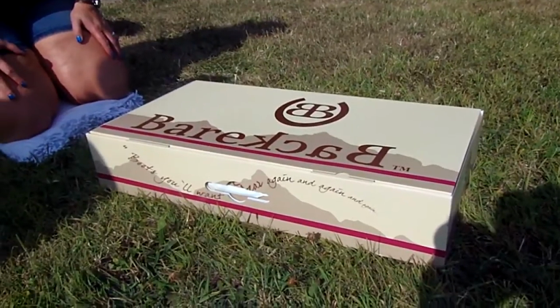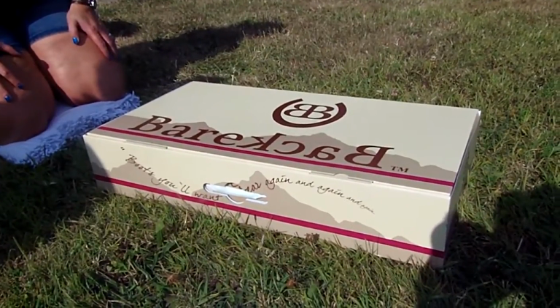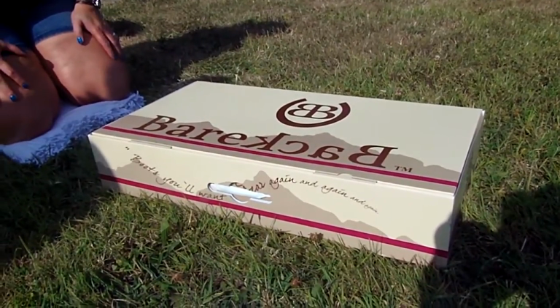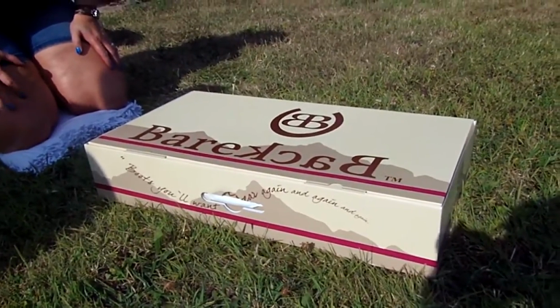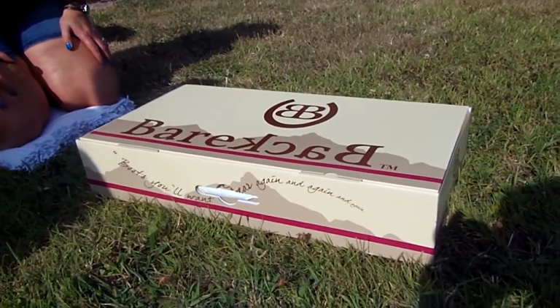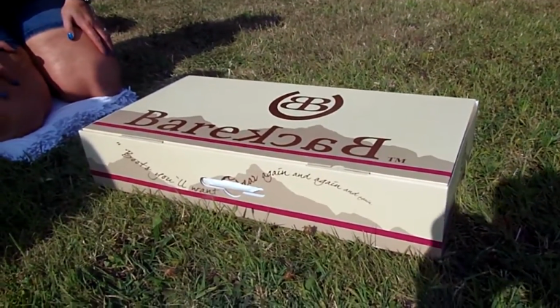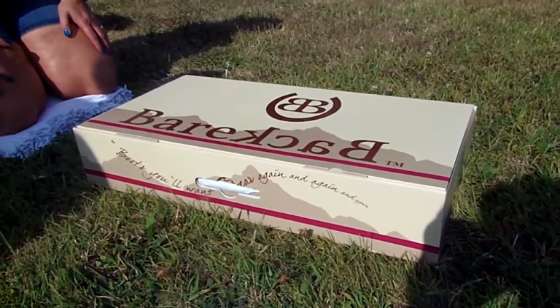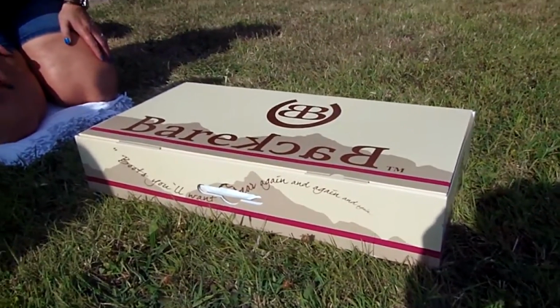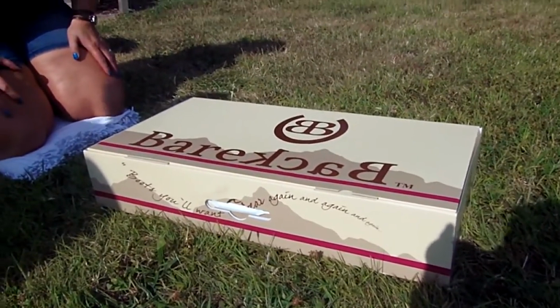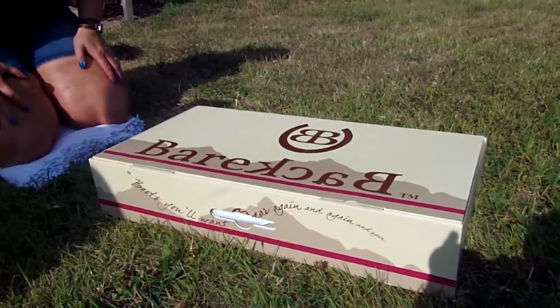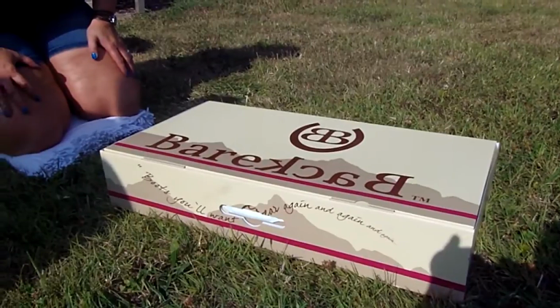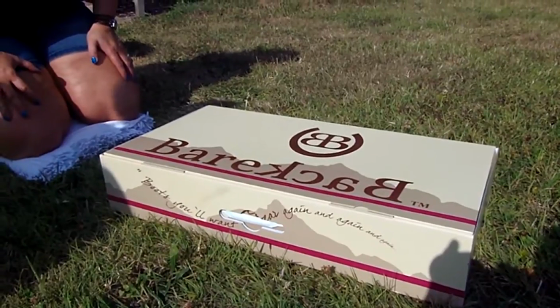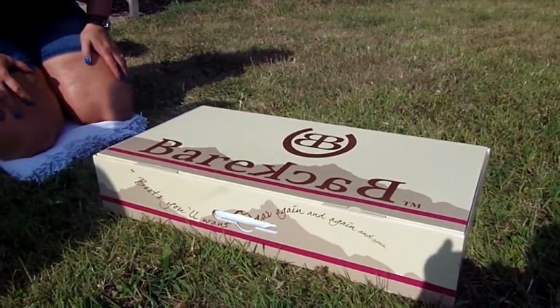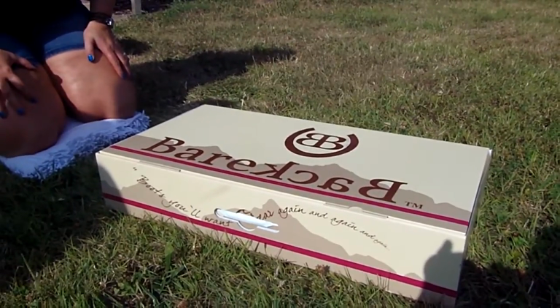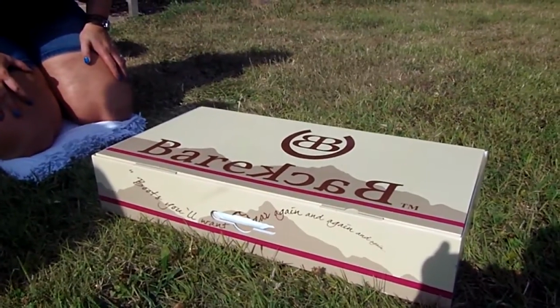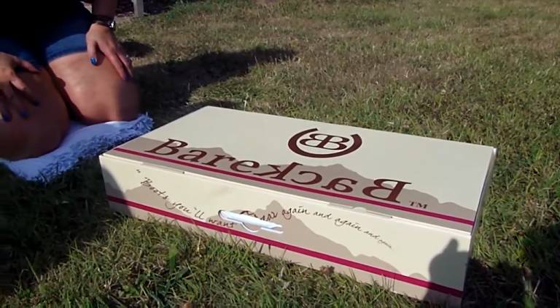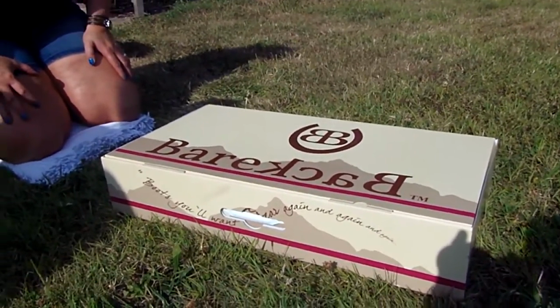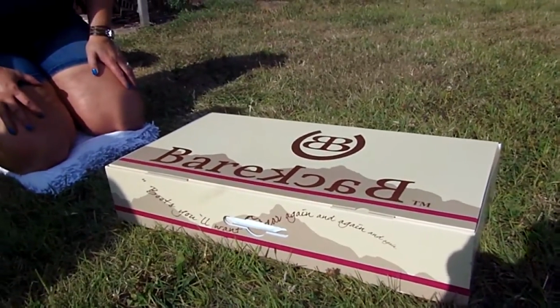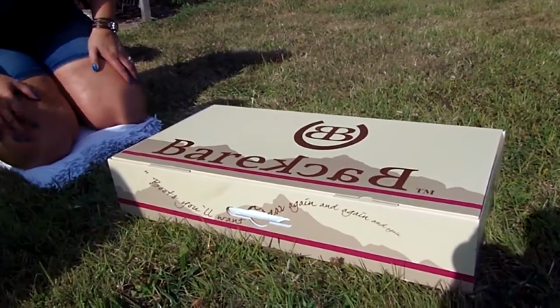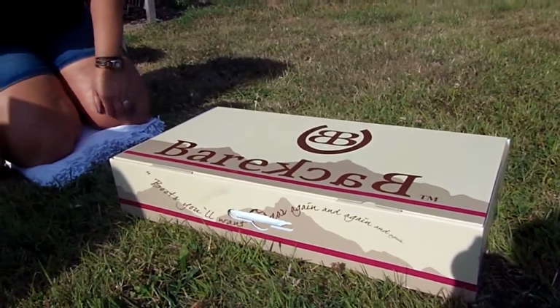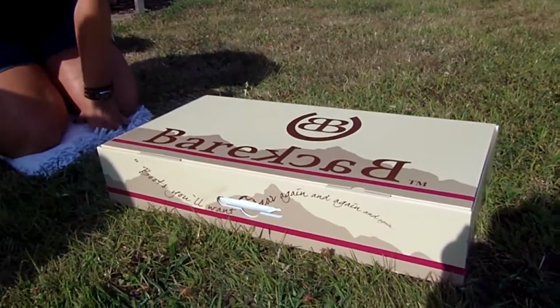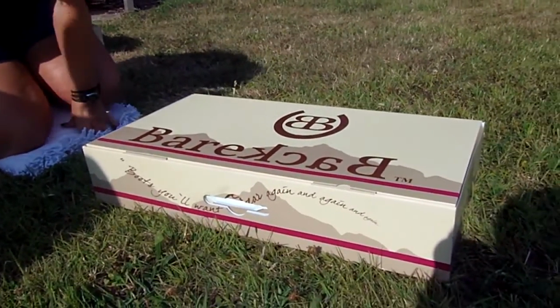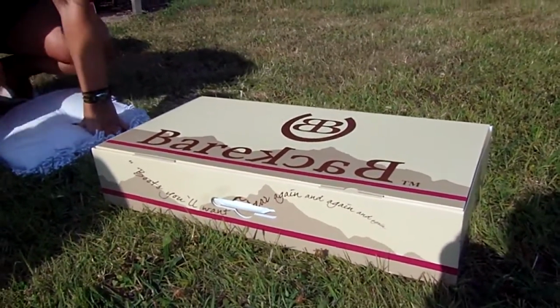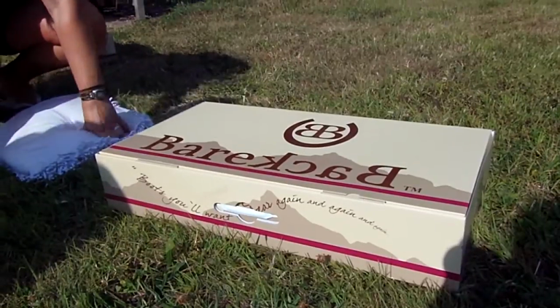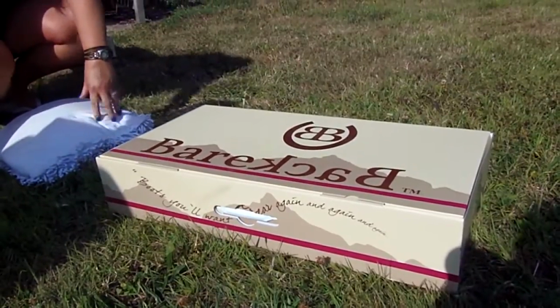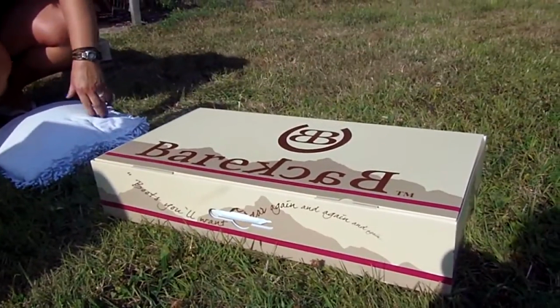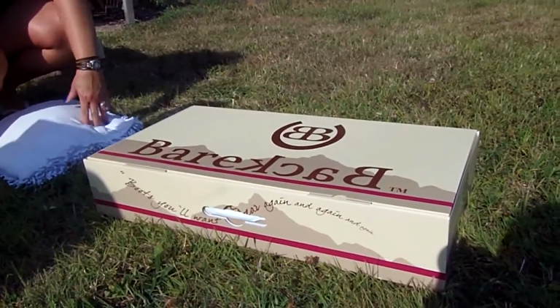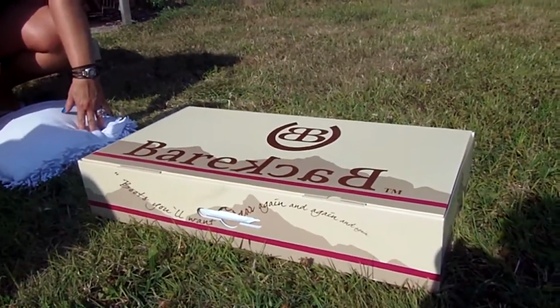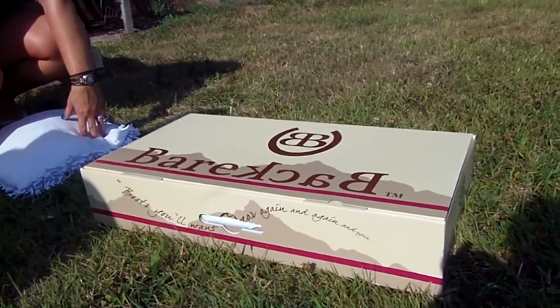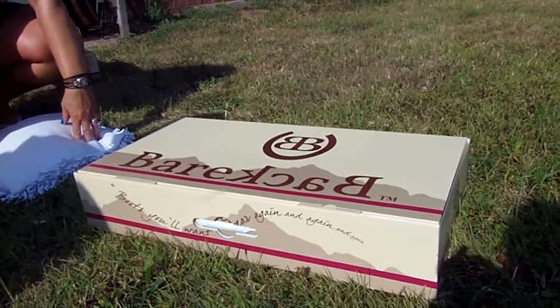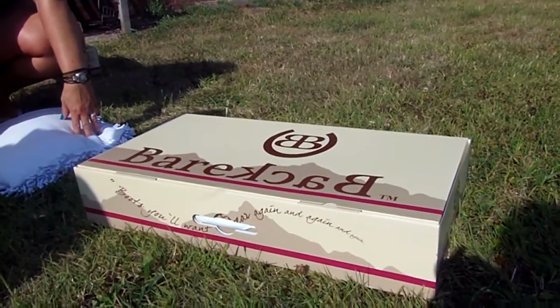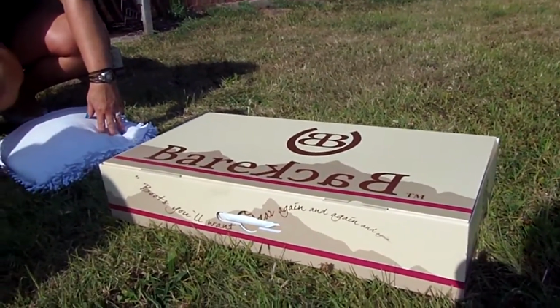This is the Bareback Equestrian Montana Navy Boot. If you've been wondering how your boots will look when you get them, this is it.